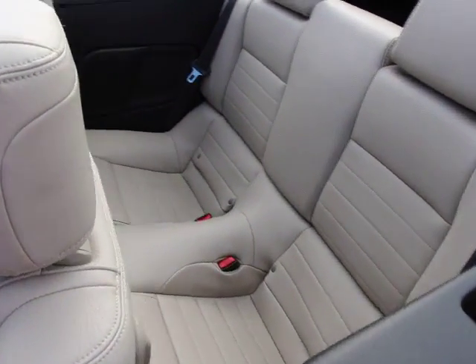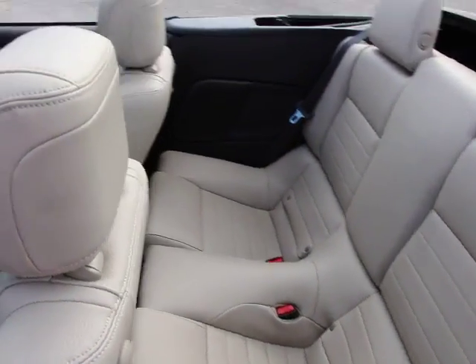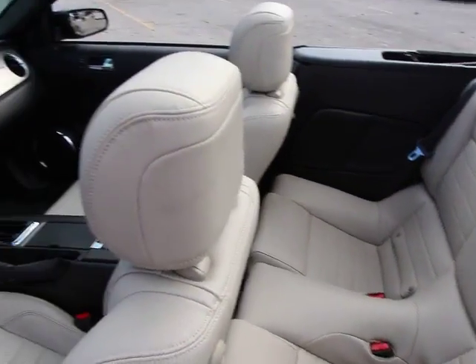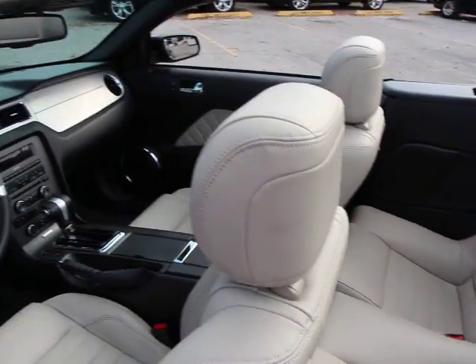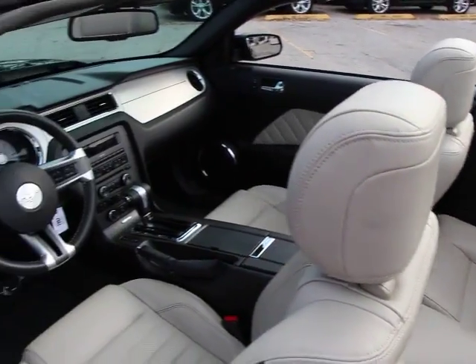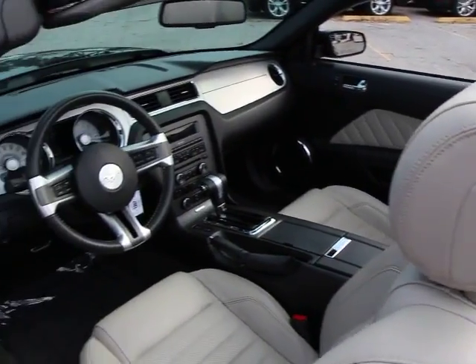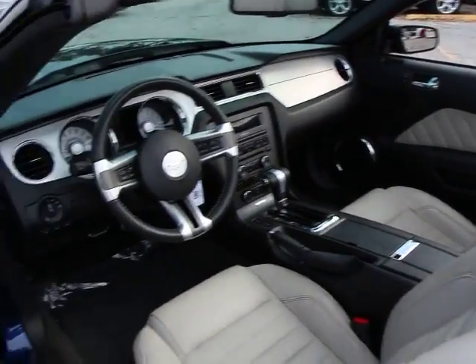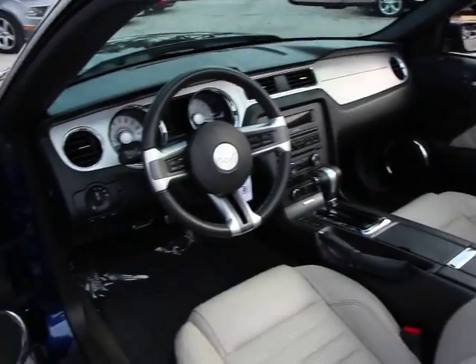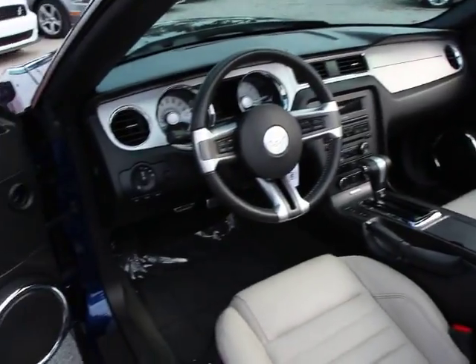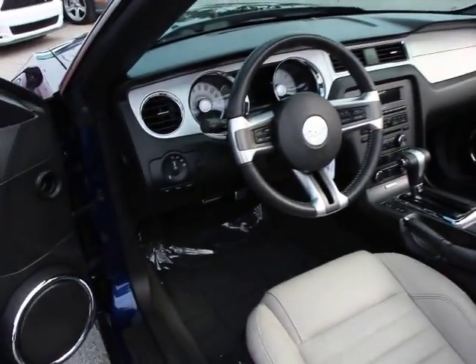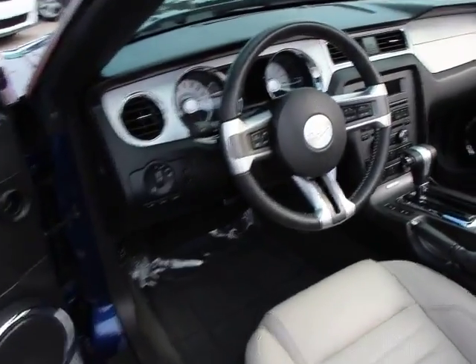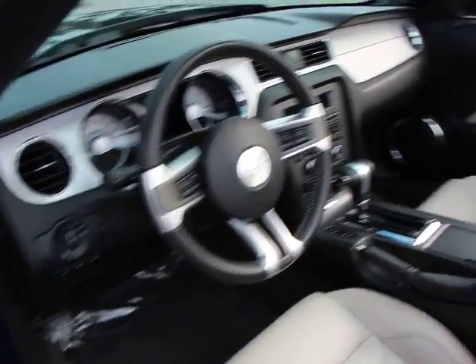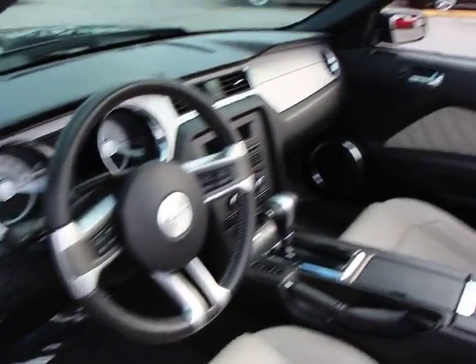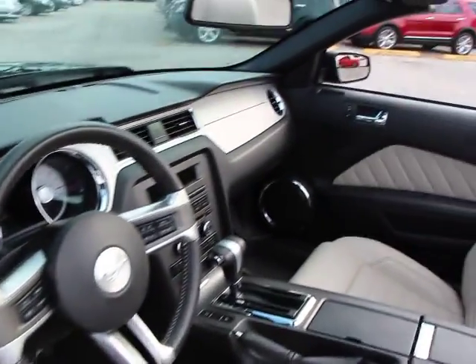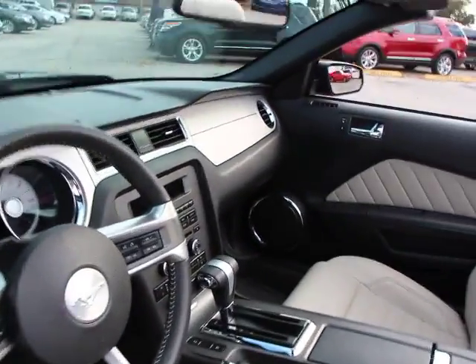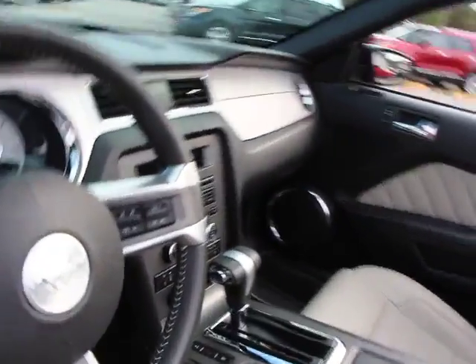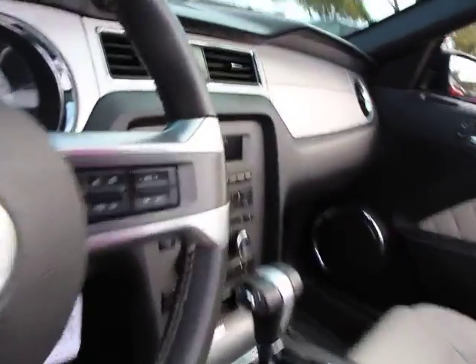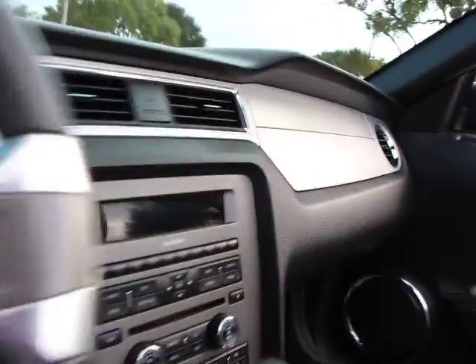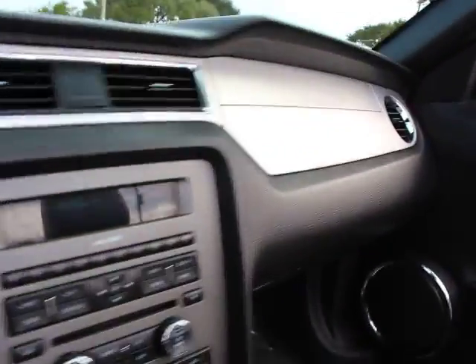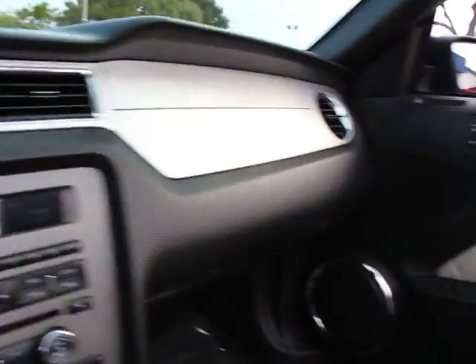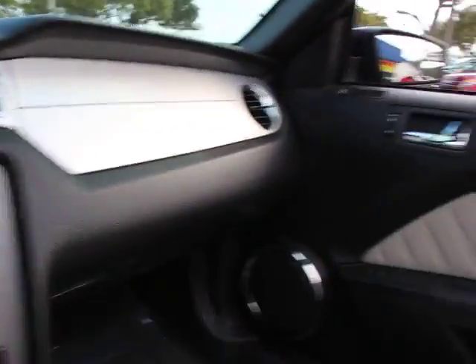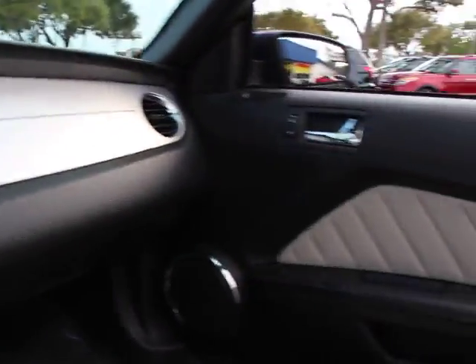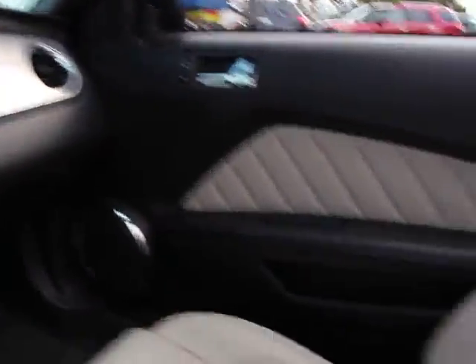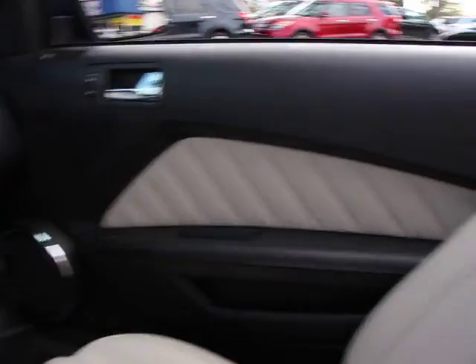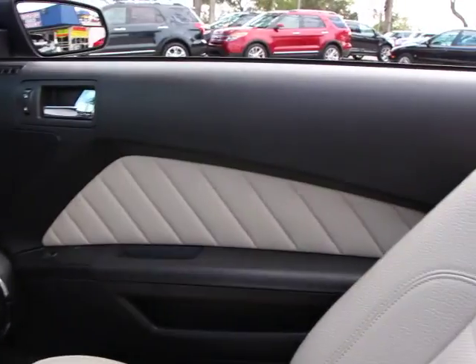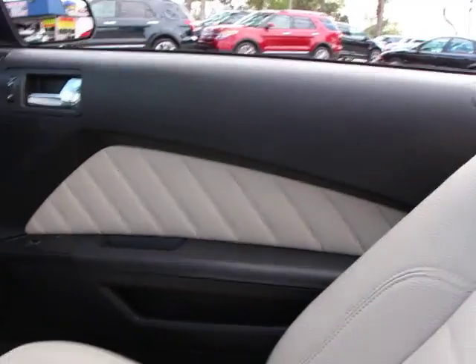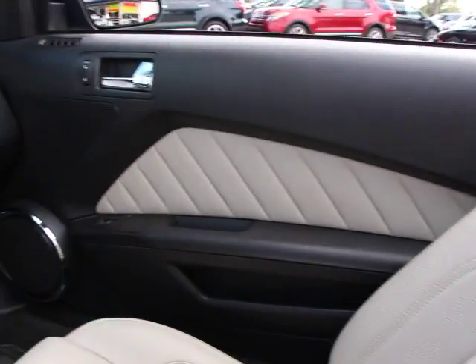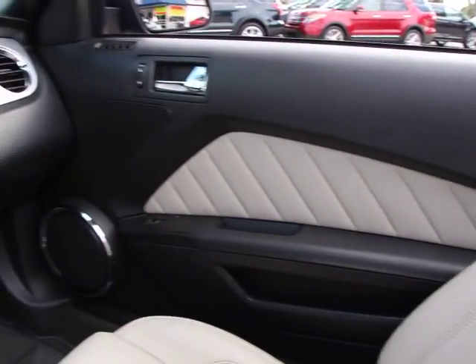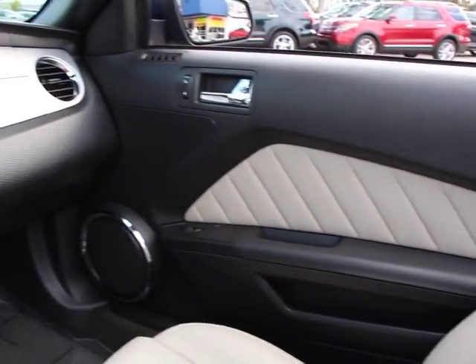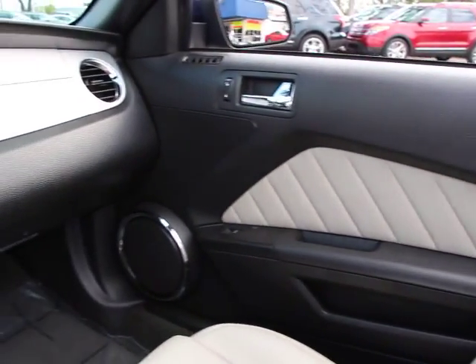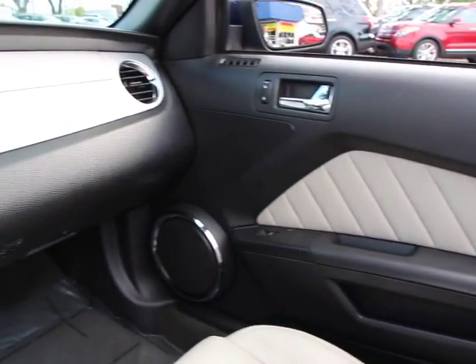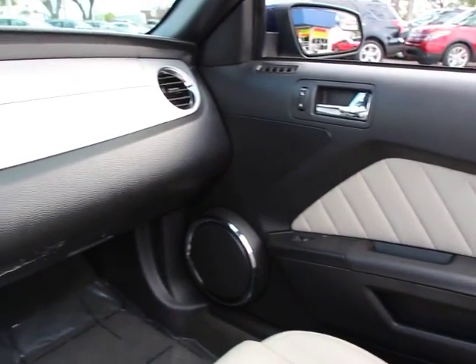CD player, trip computer, remote keyless entry, leather seats, tachometer, panic alarm, brake assist, front reading lamps, and front bucket seats.